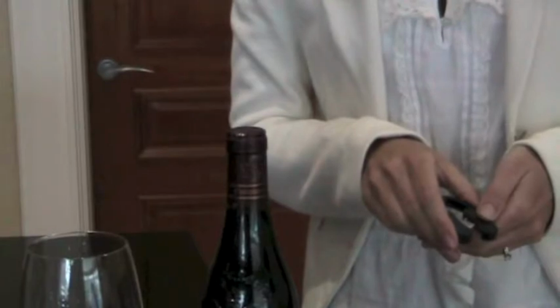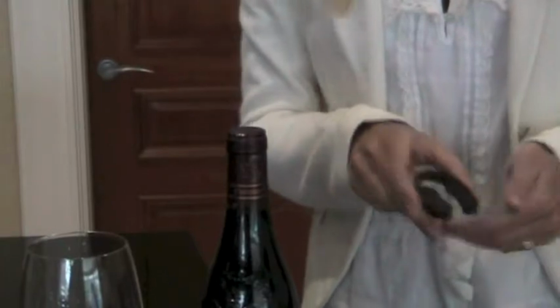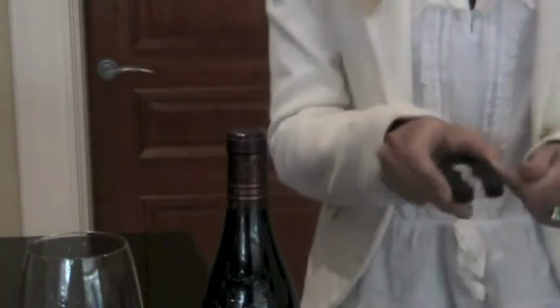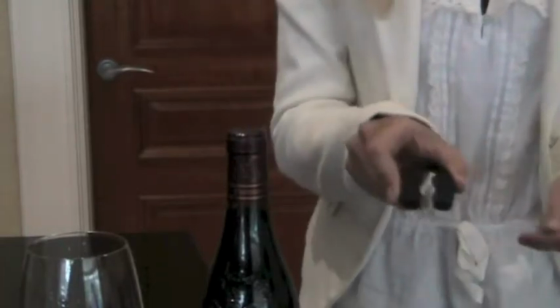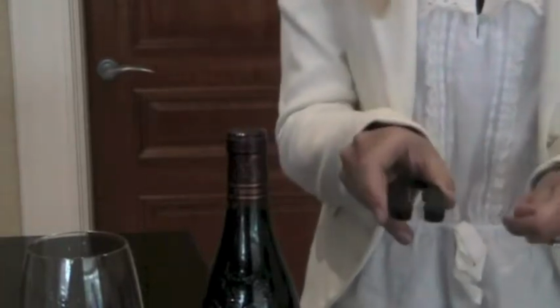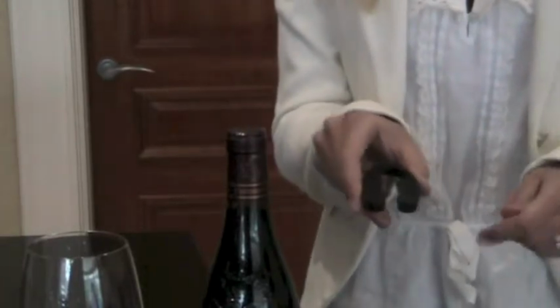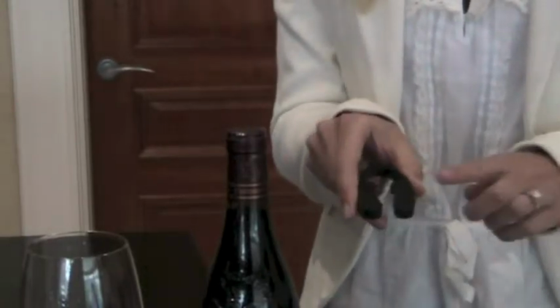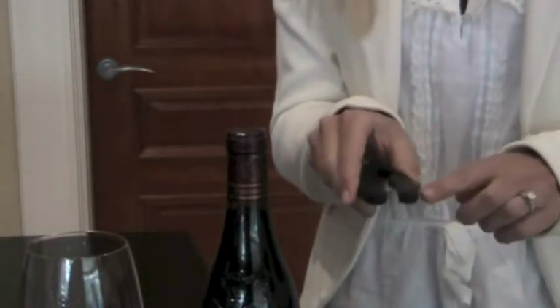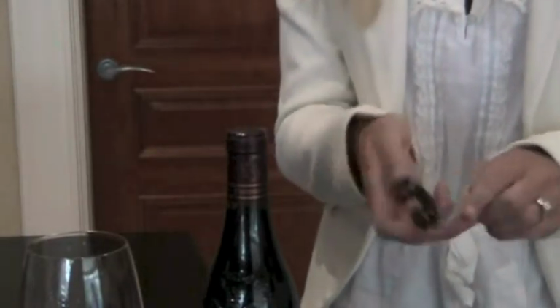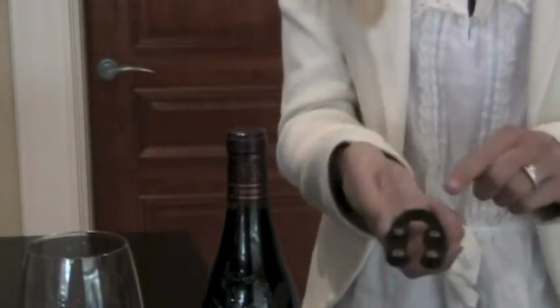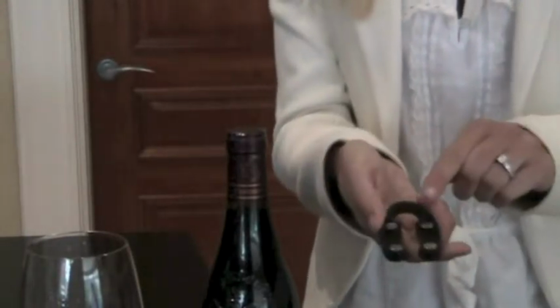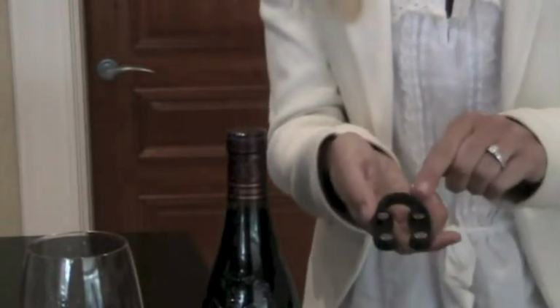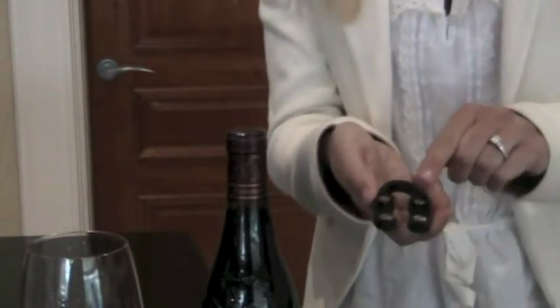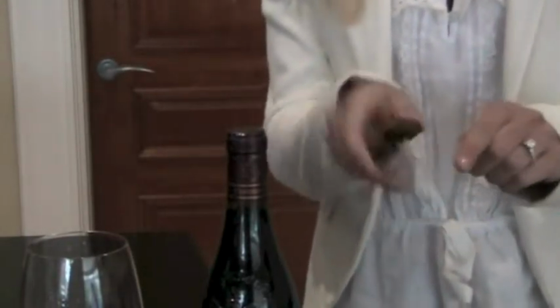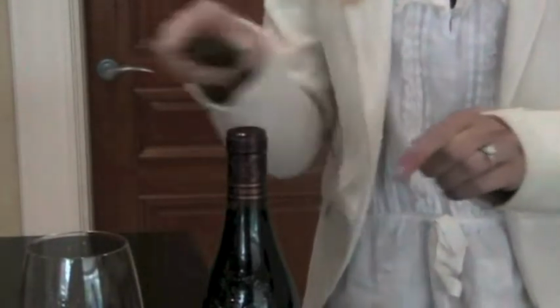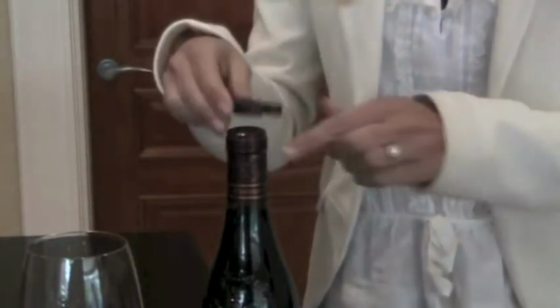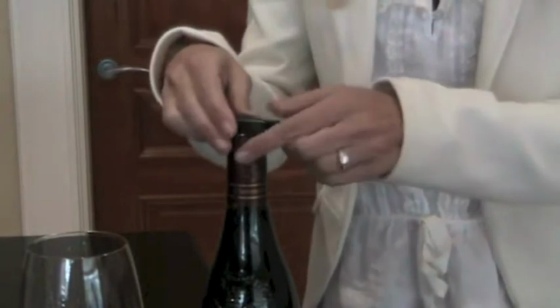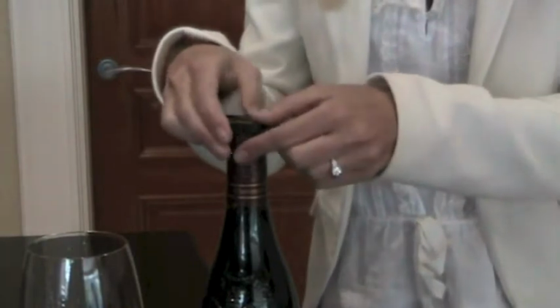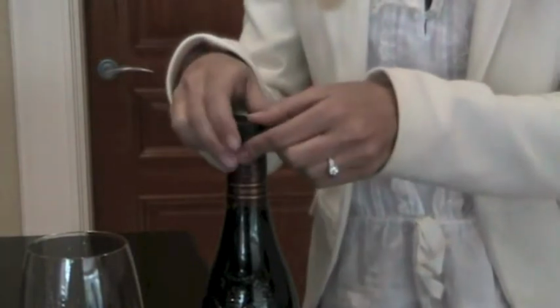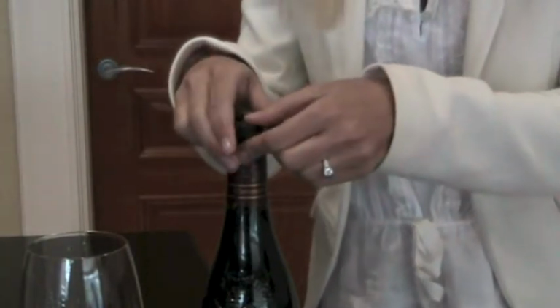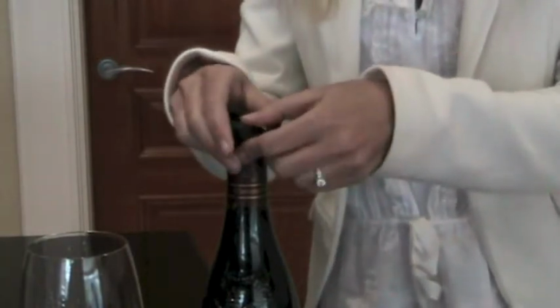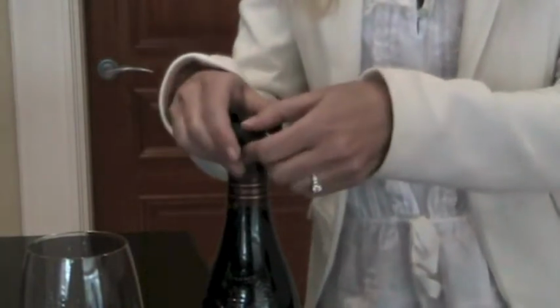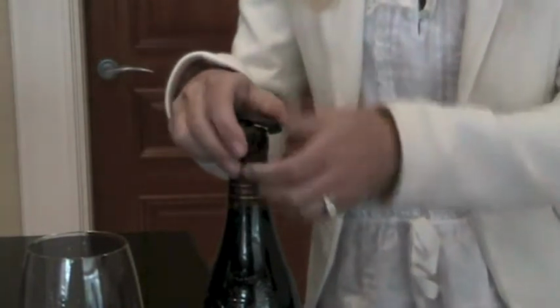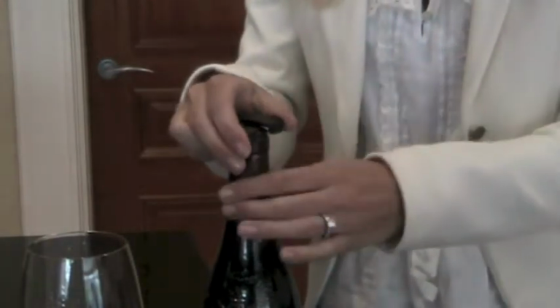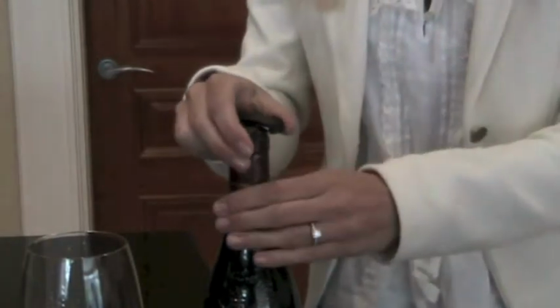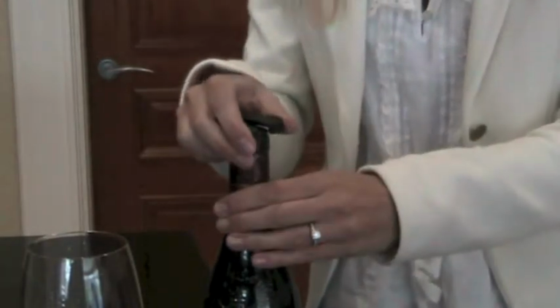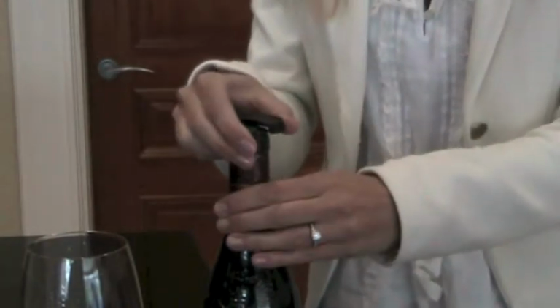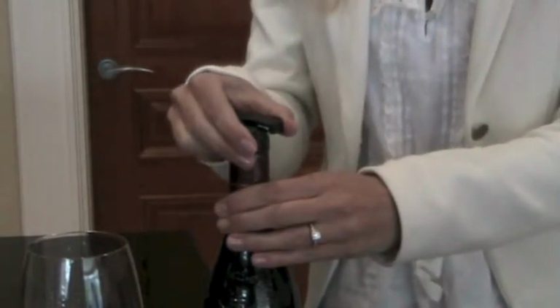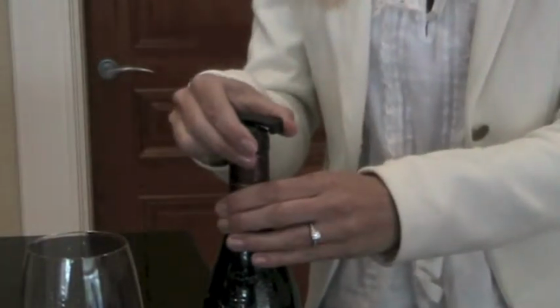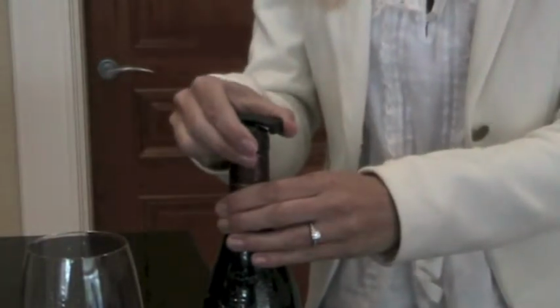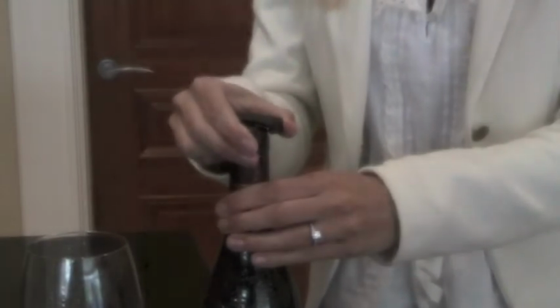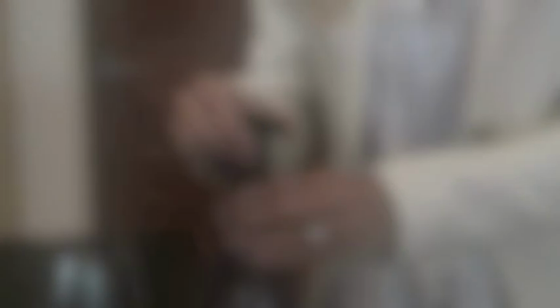Now I am going to demonstrate the foil cutter. Simply place on top of the wine bottle, apply a little bit of pressure and rotate.